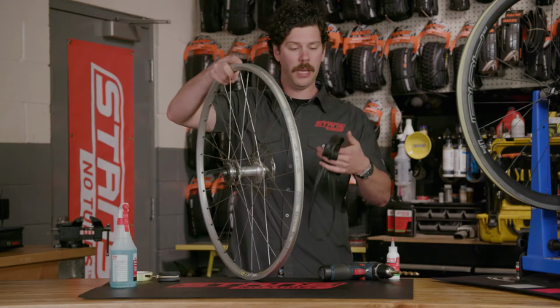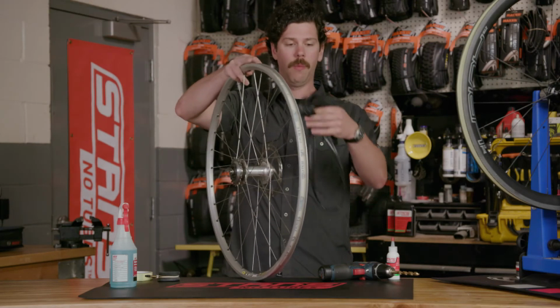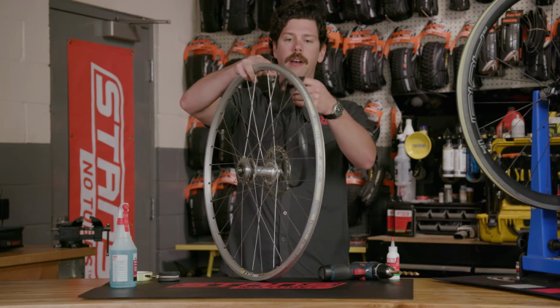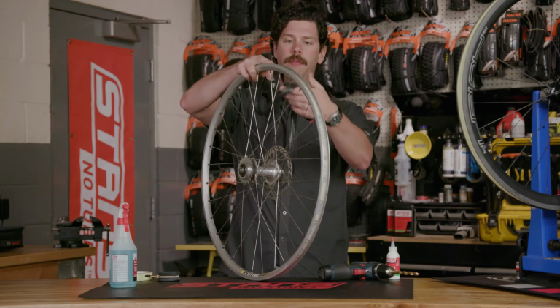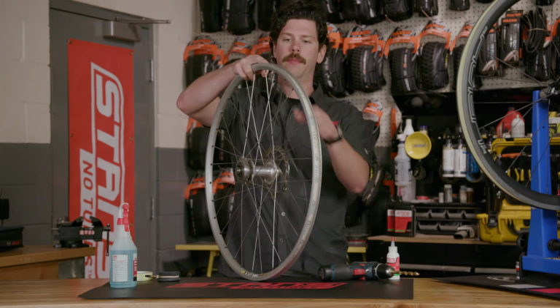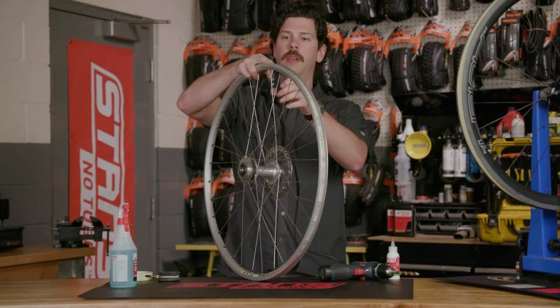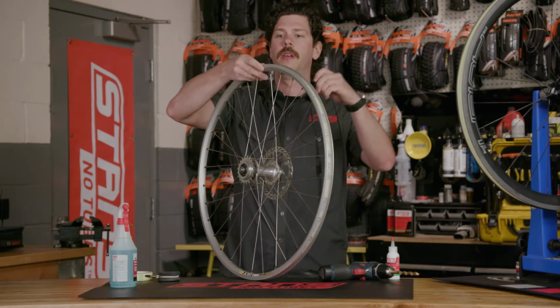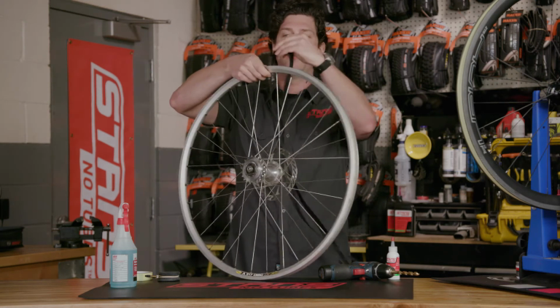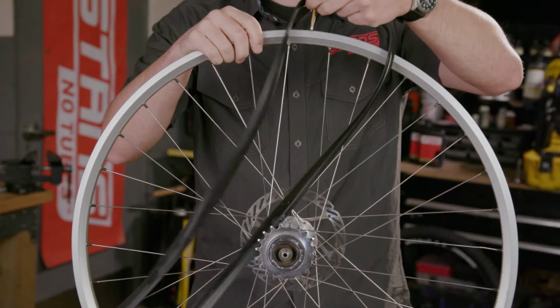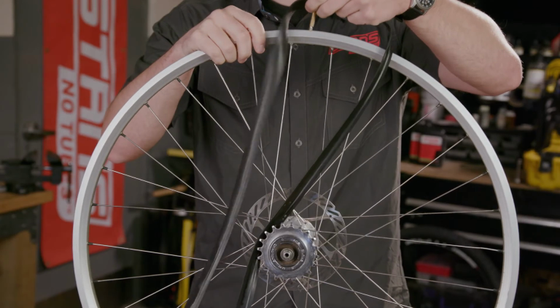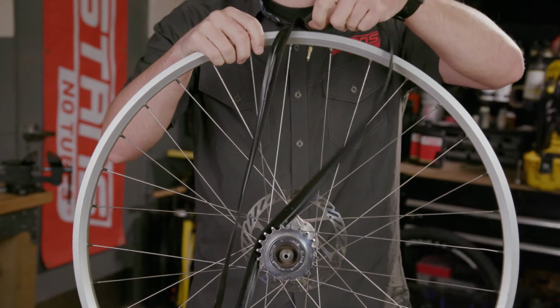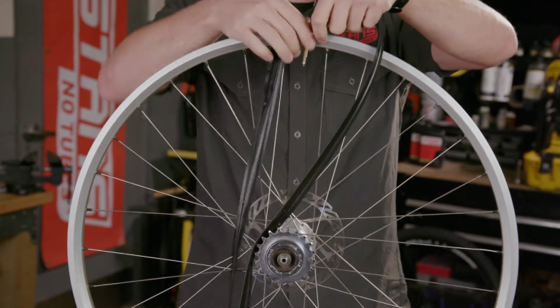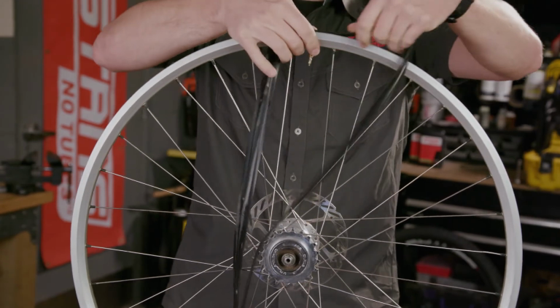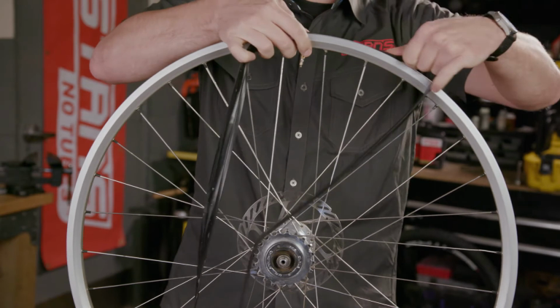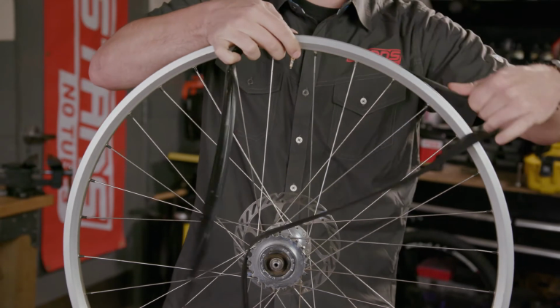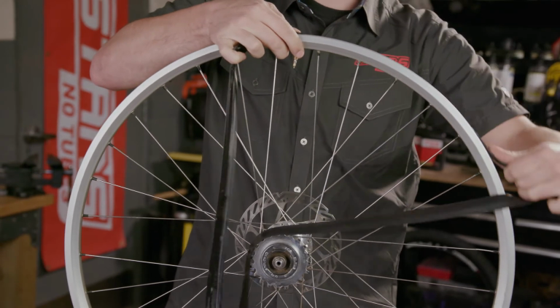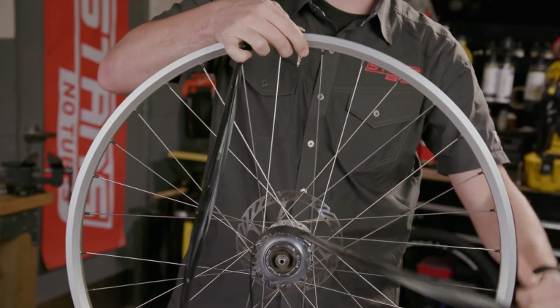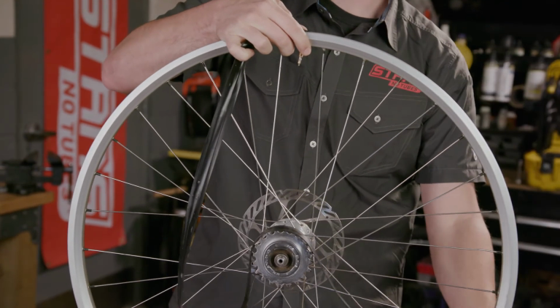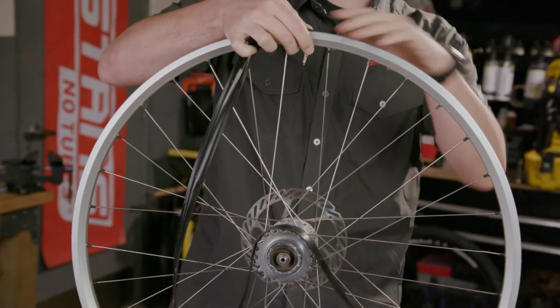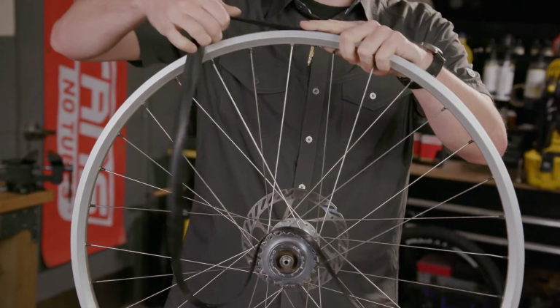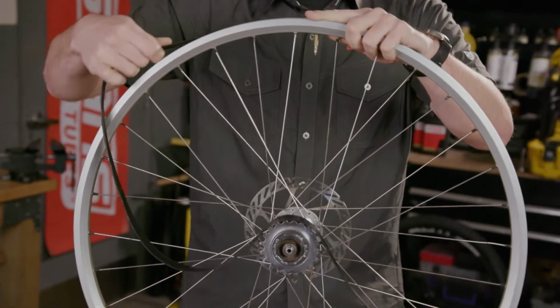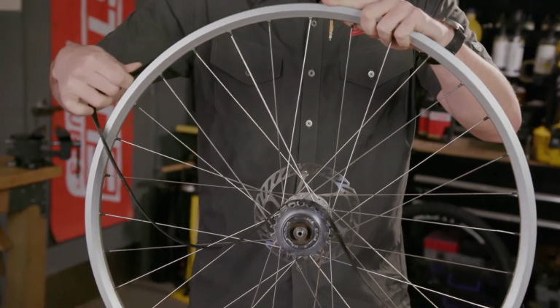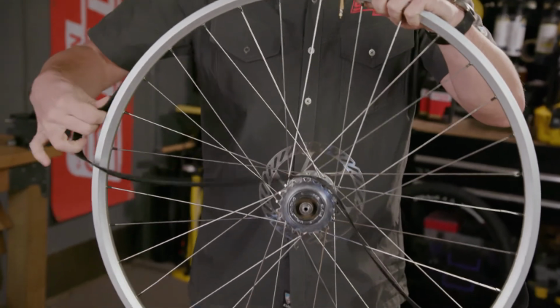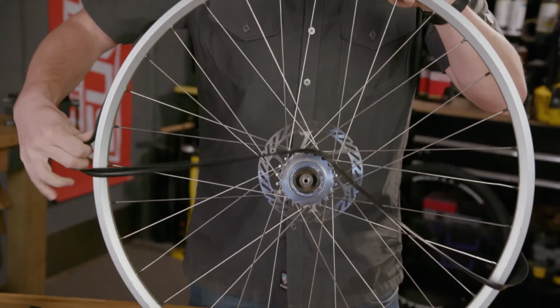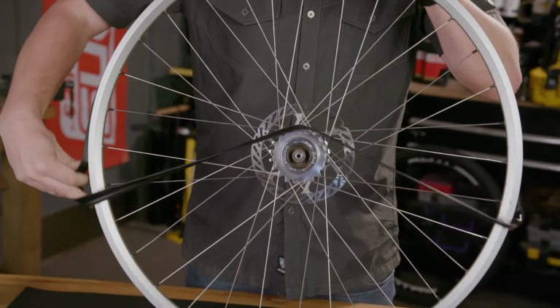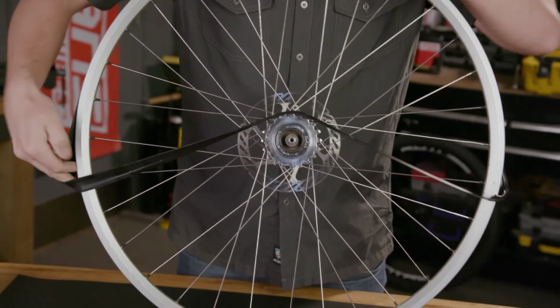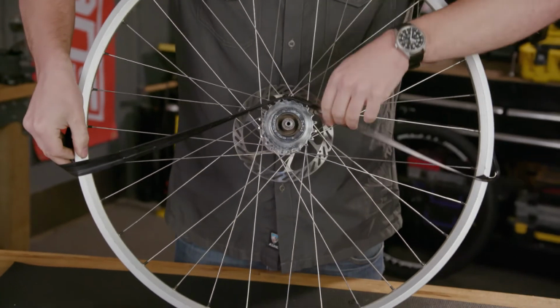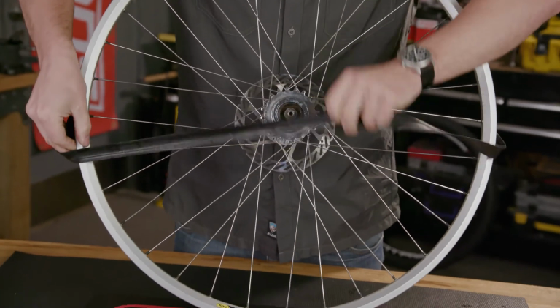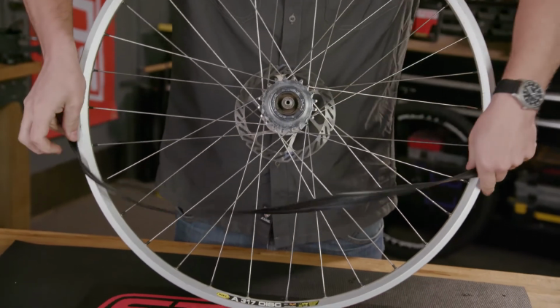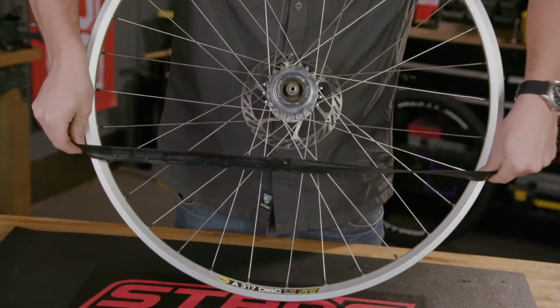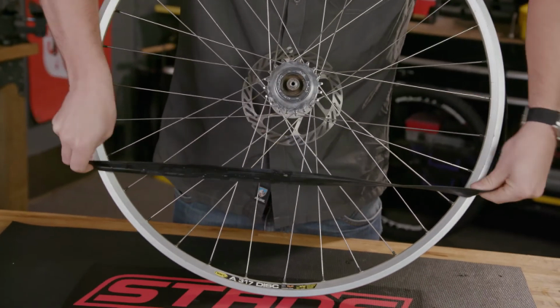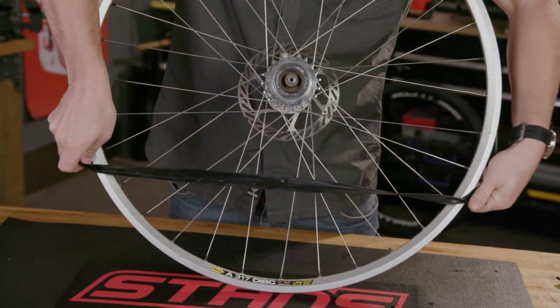Begin with the valve. Insert the valve into the valve hole and then stretch the rim strip onto the rim evenly in both directions until you're able to snap it in place.